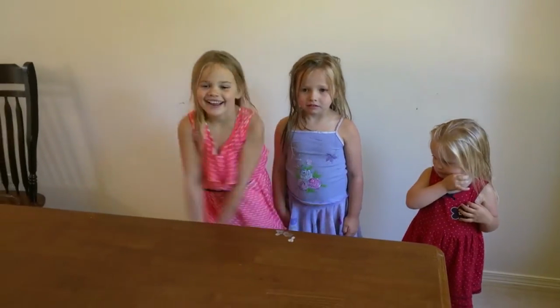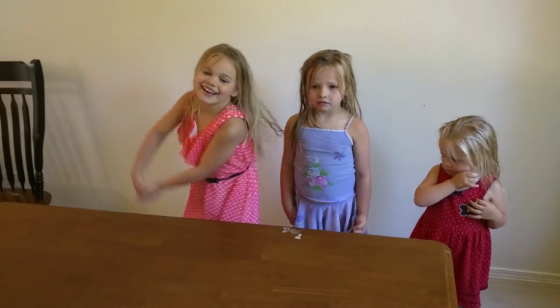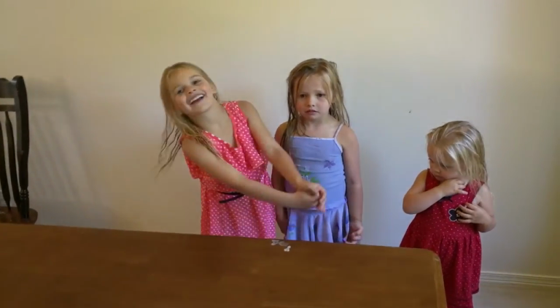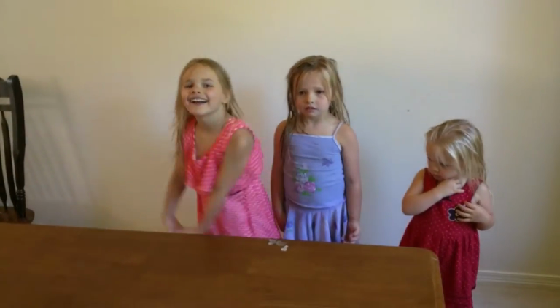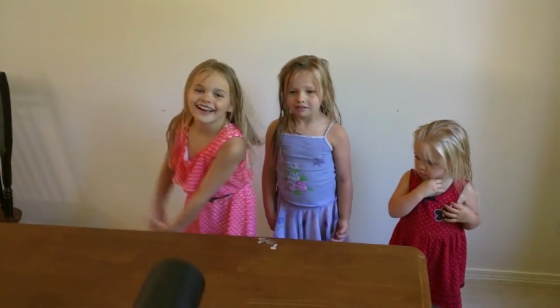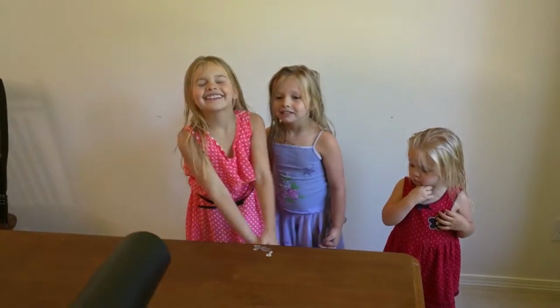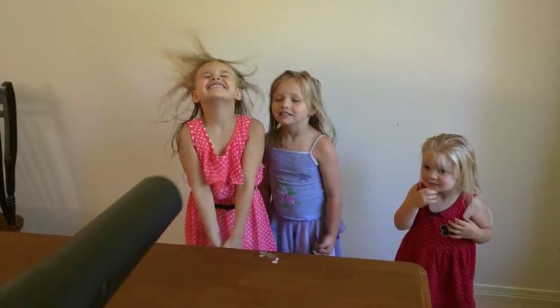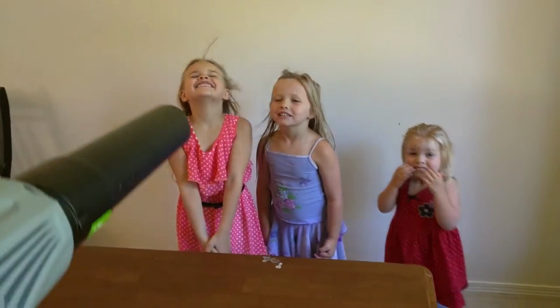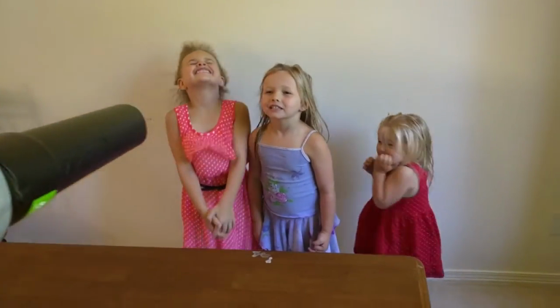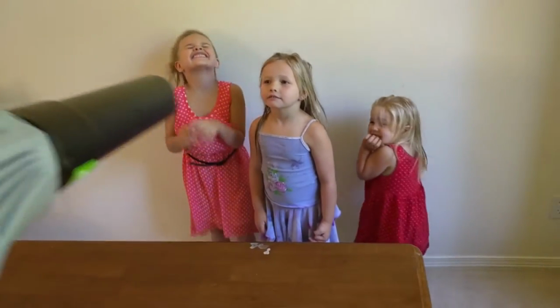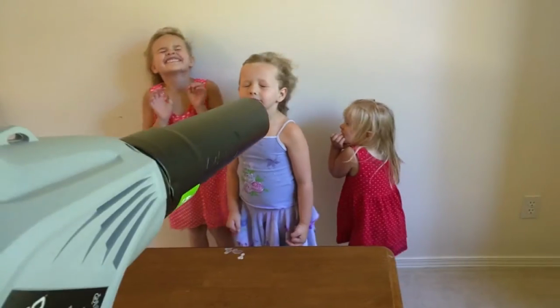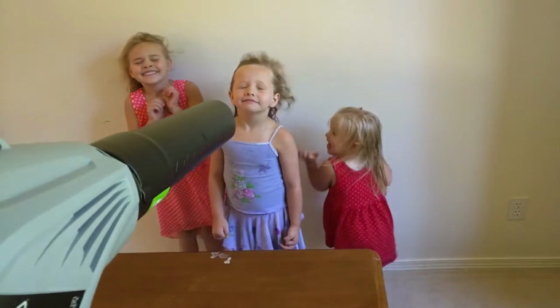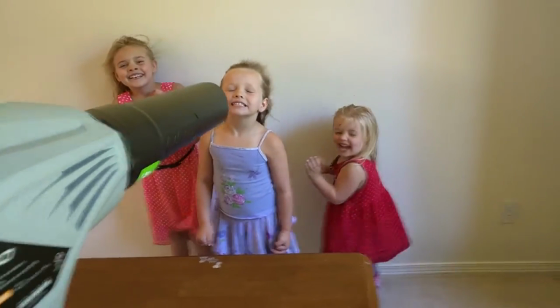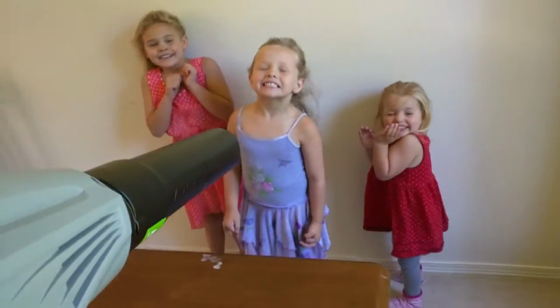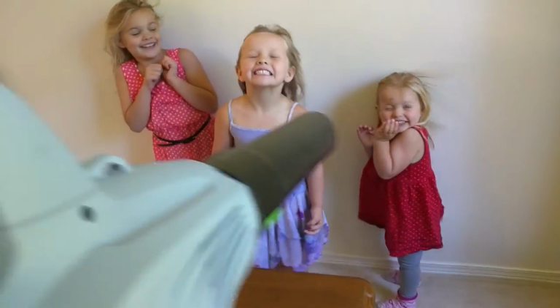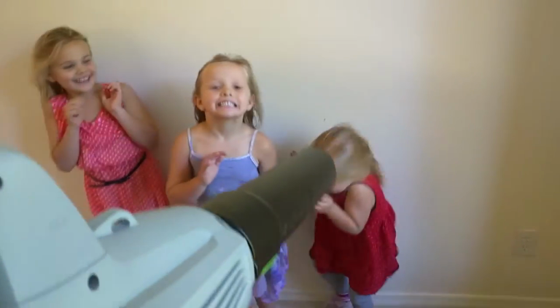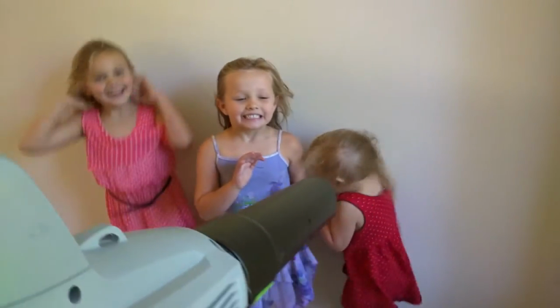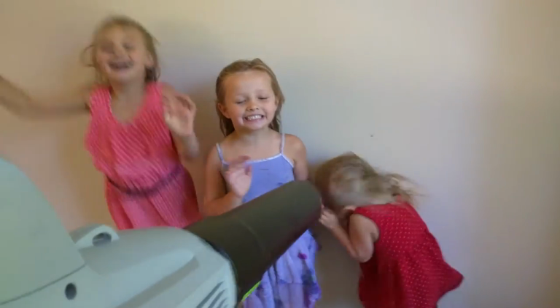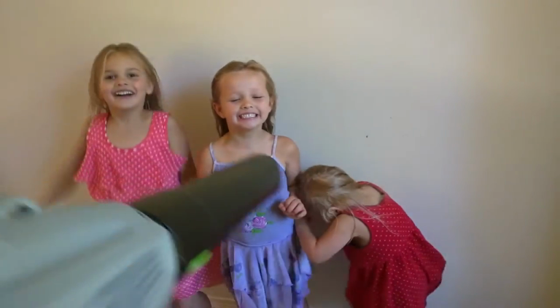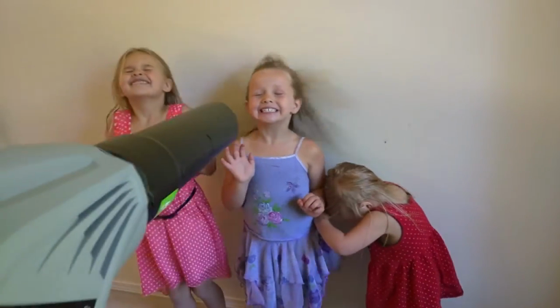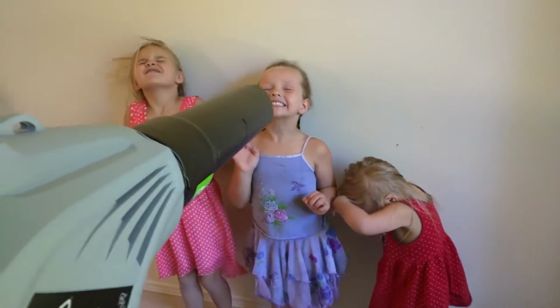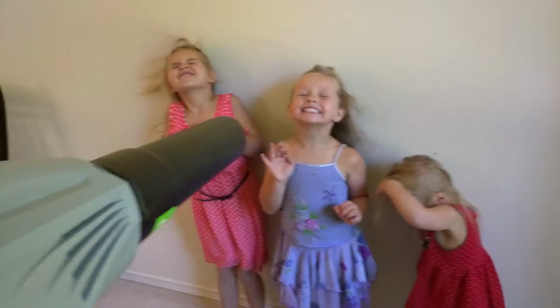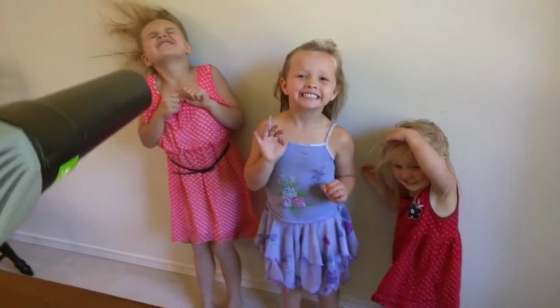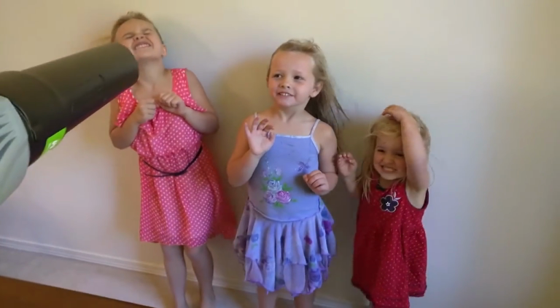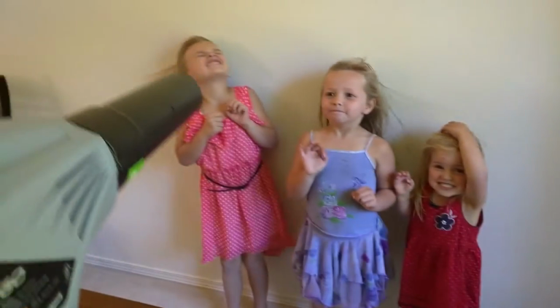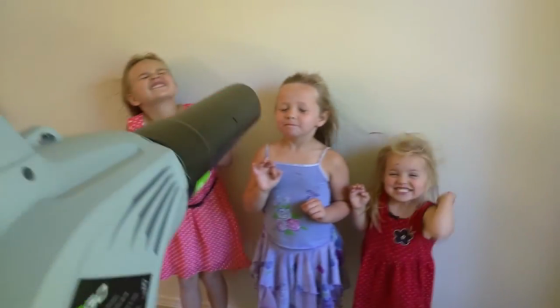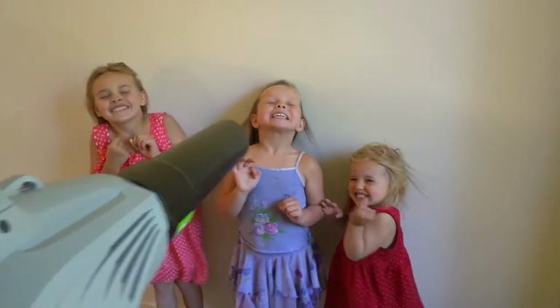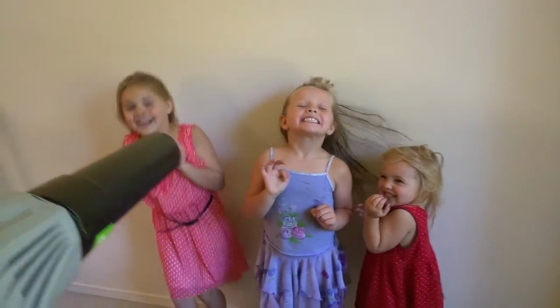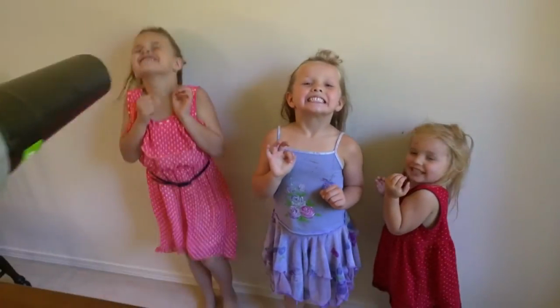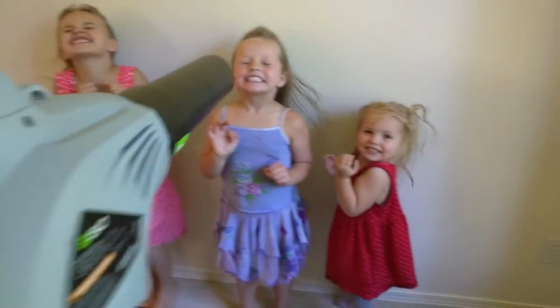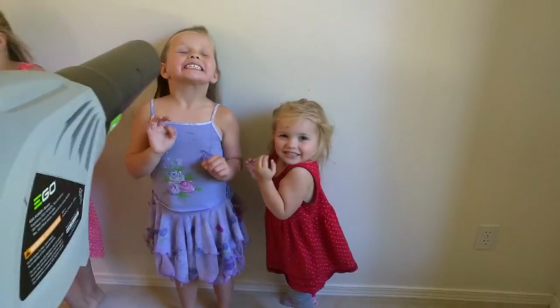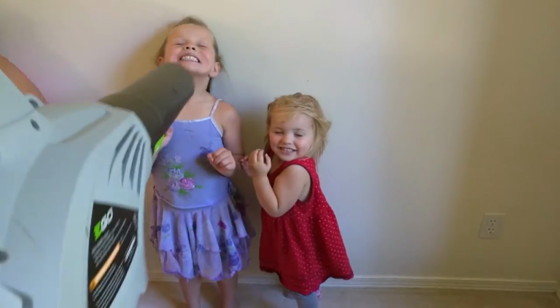If you watch, the kids seem to enjoy it for some reason. You just turn this on and give them a gentle blow. As they dip their head down, you can see how efficient it is.